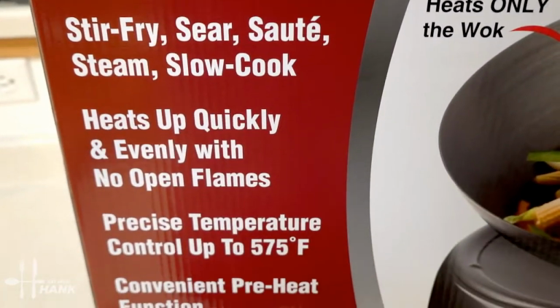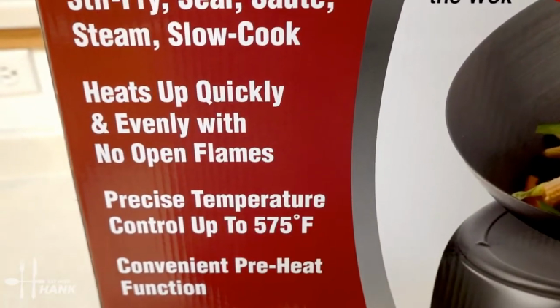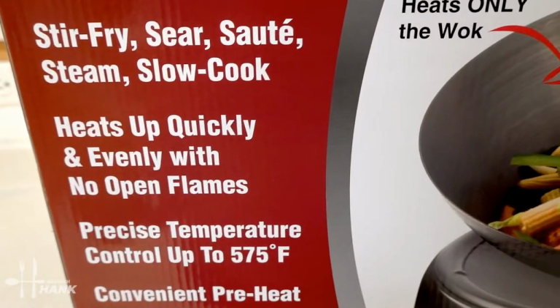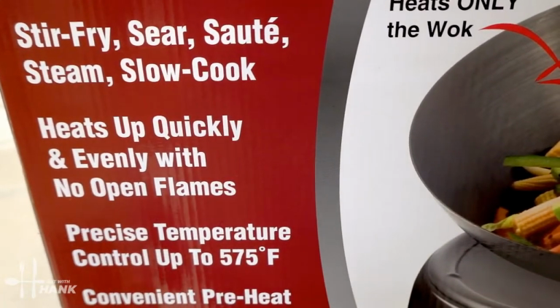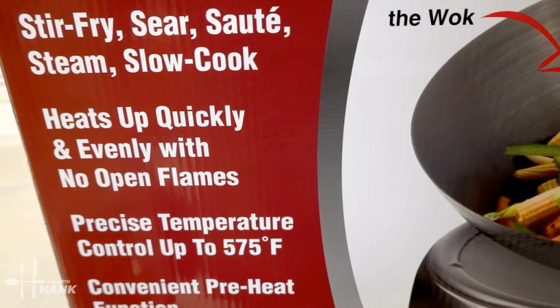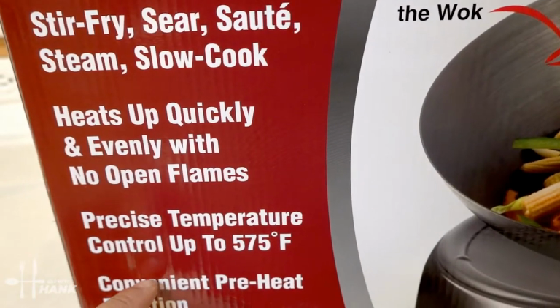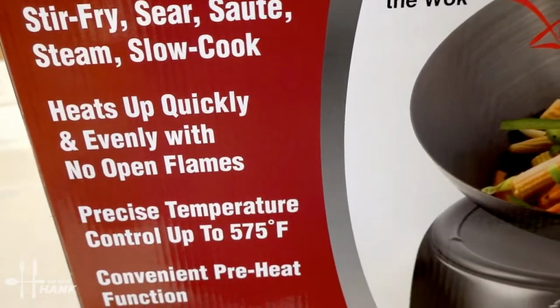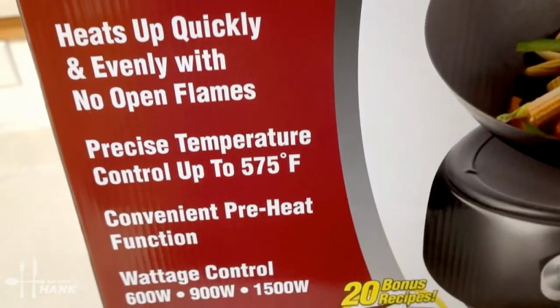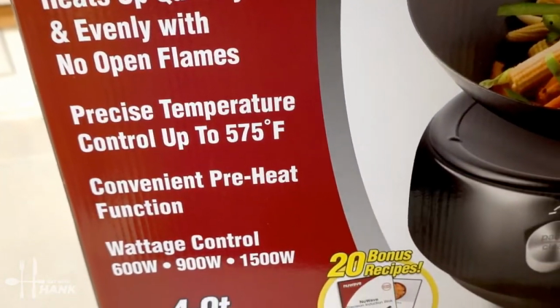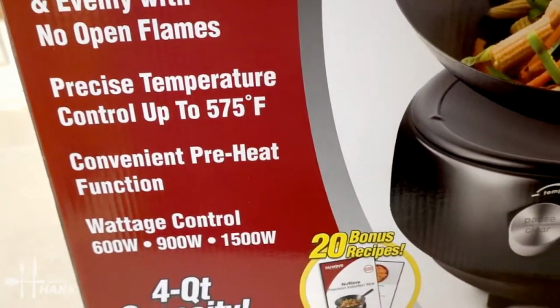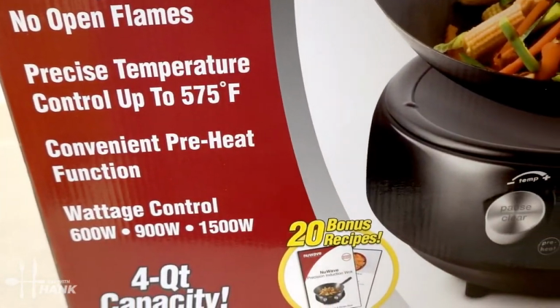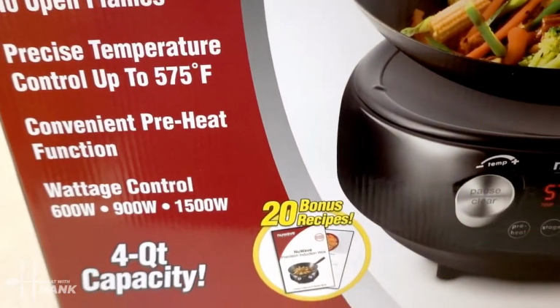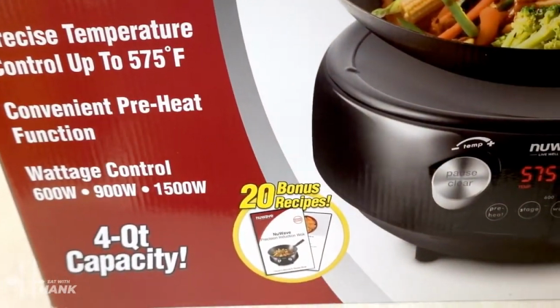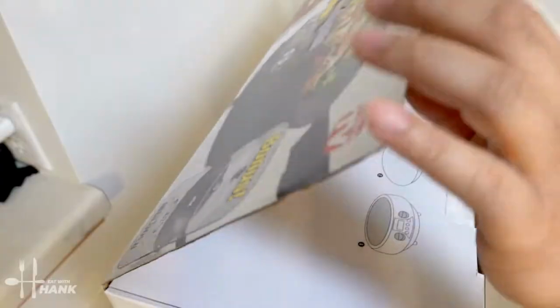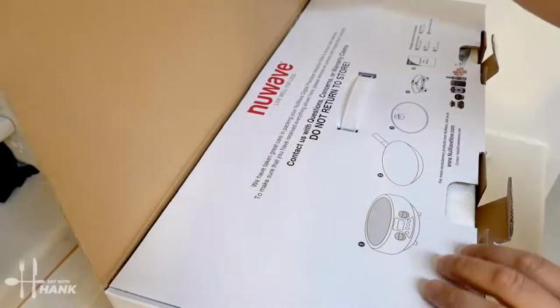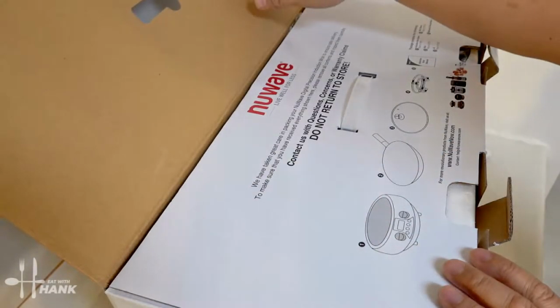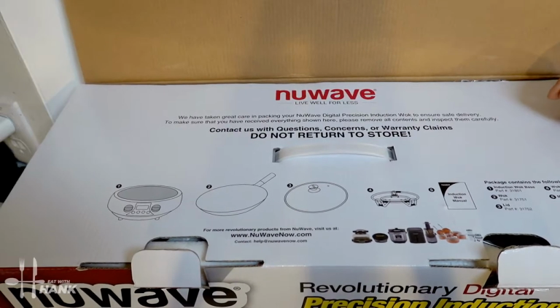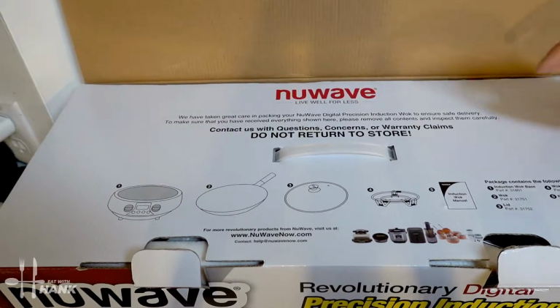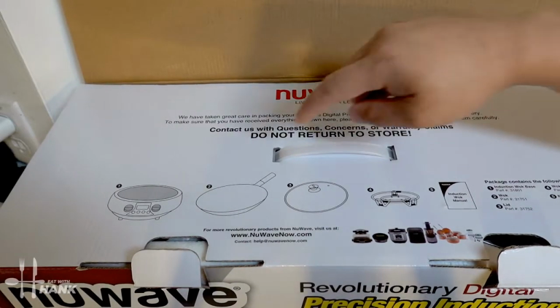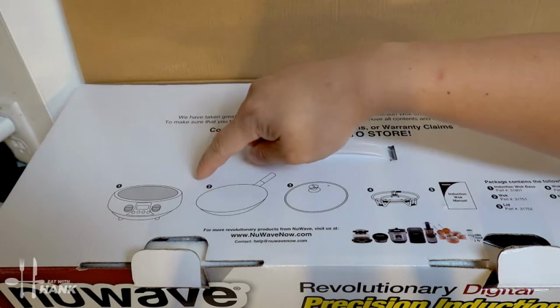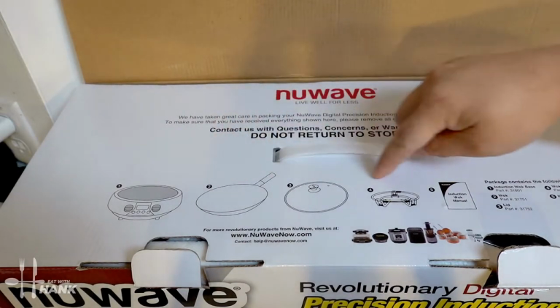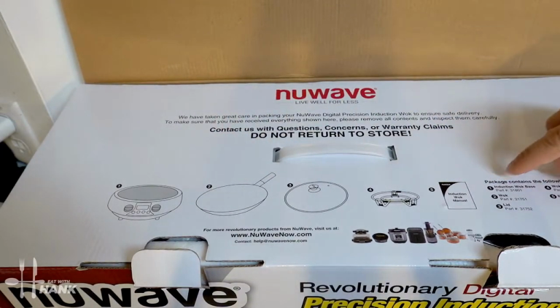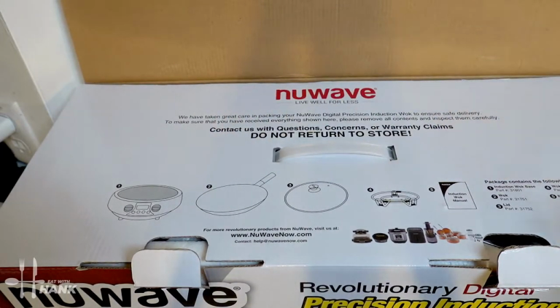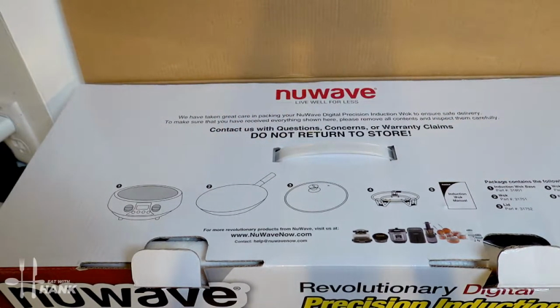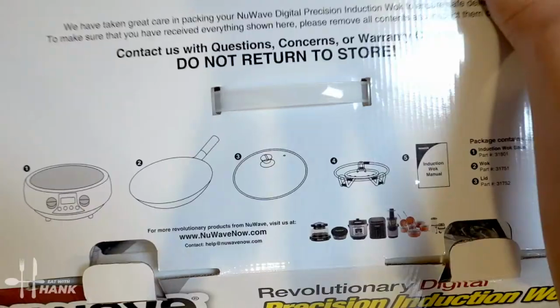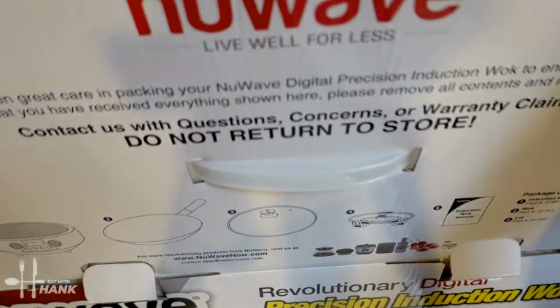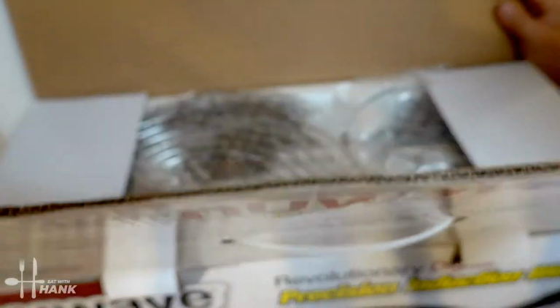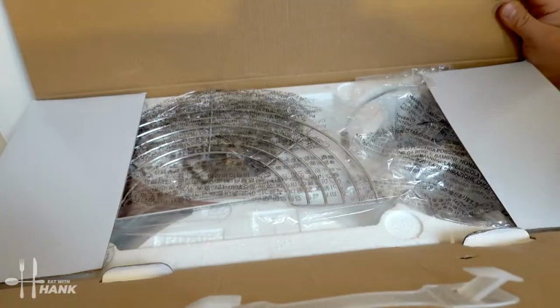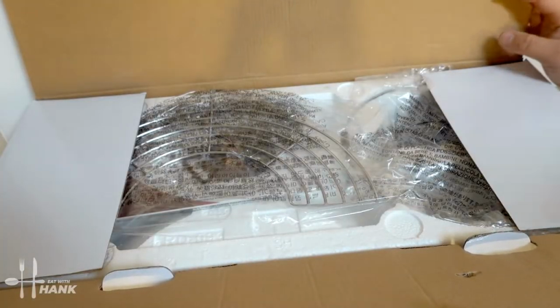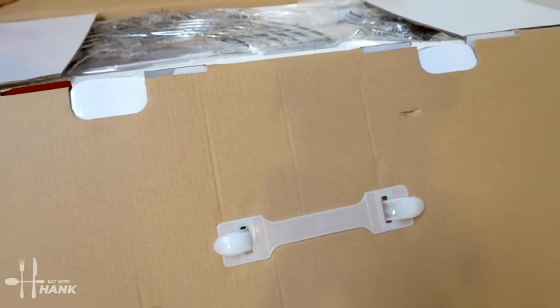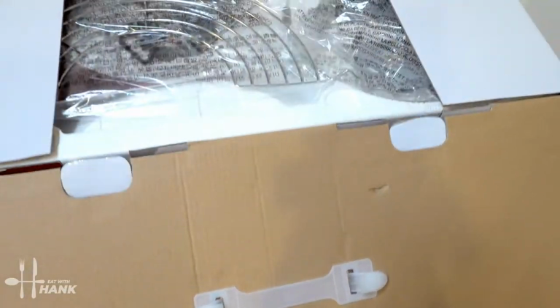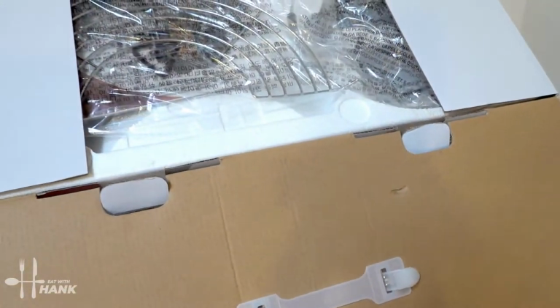Looks like it can go up to 575 degrees. On the box it shows the diagram of what it contains. It's kind of nice. We're going to flip it down.